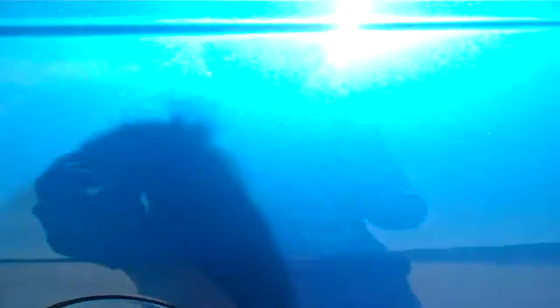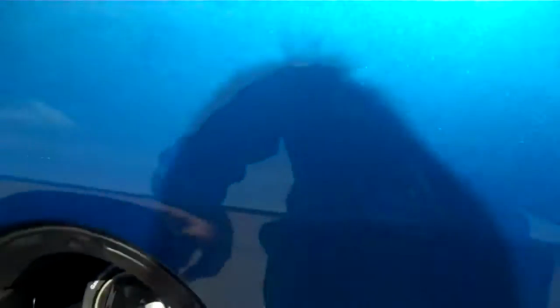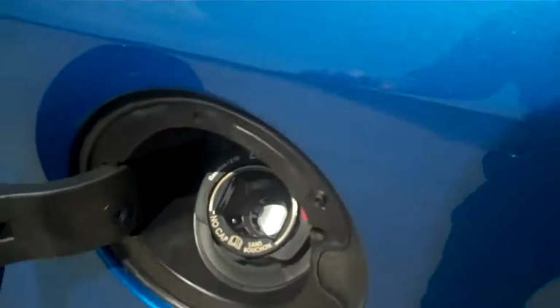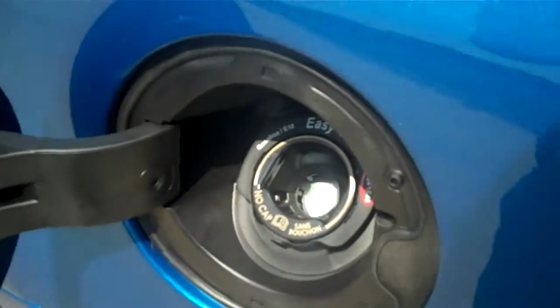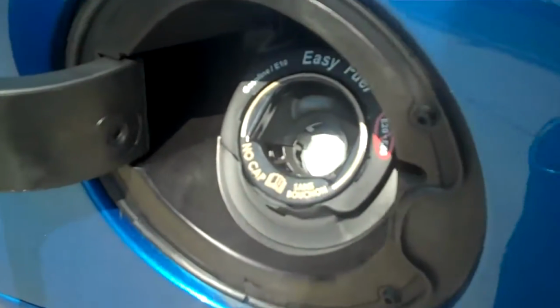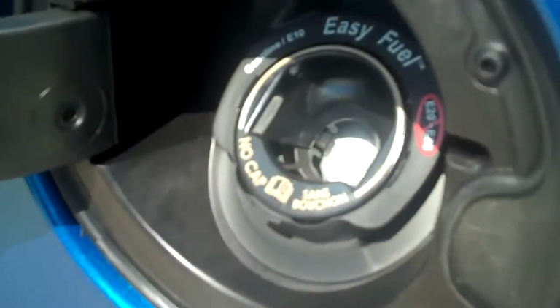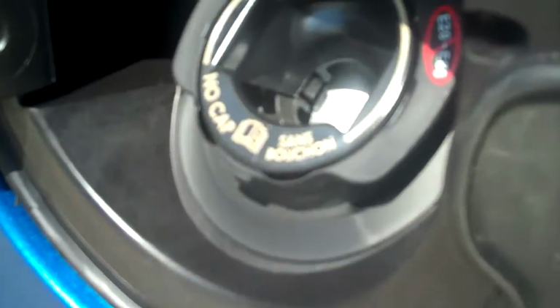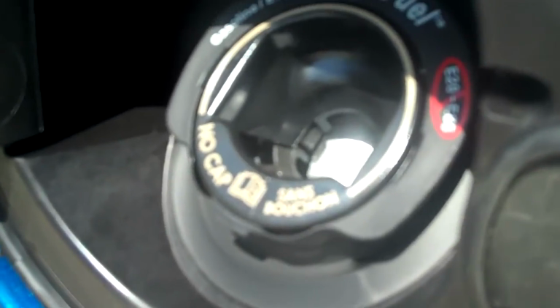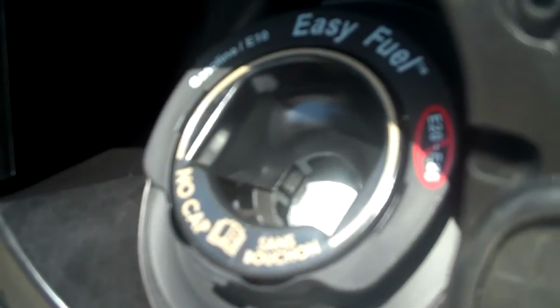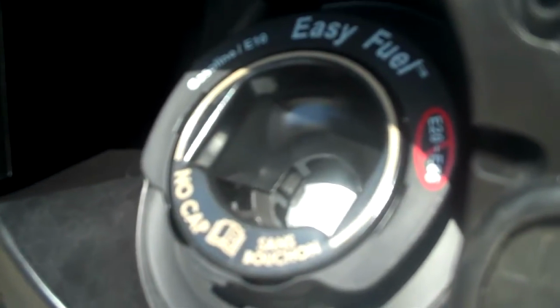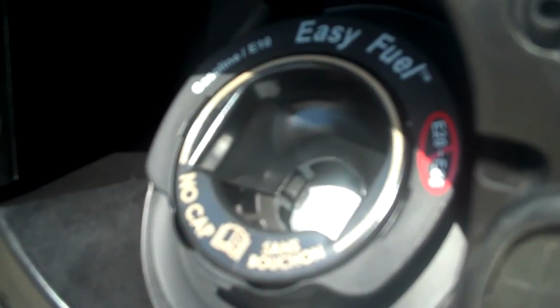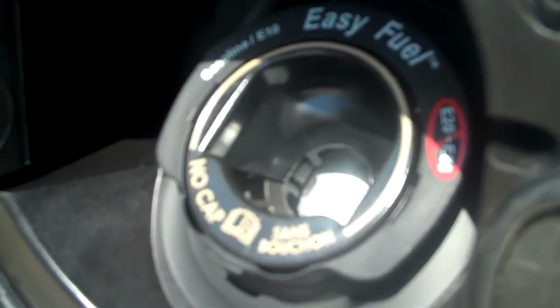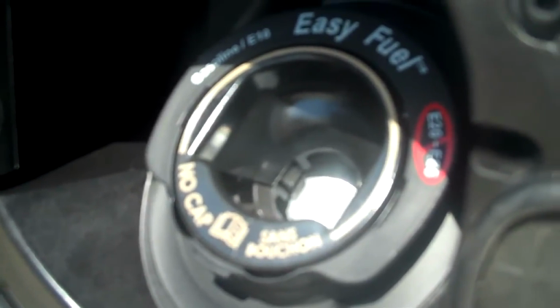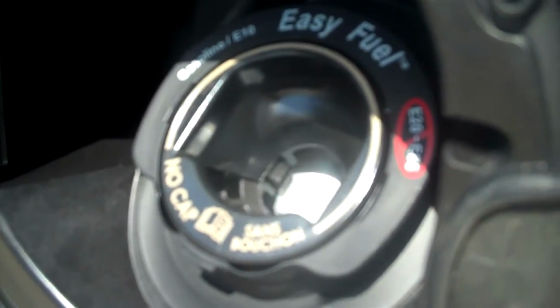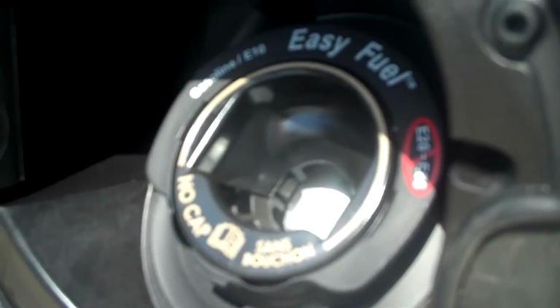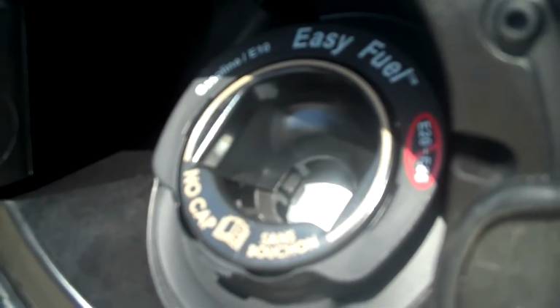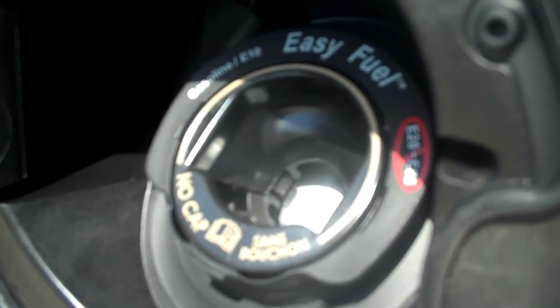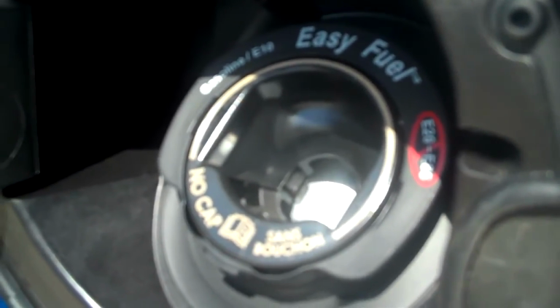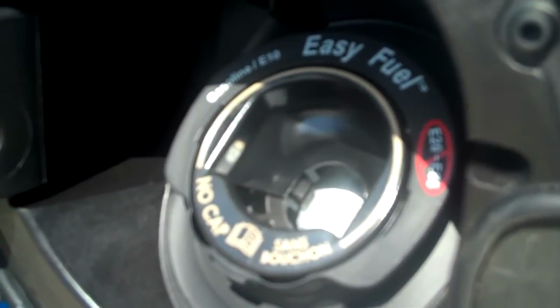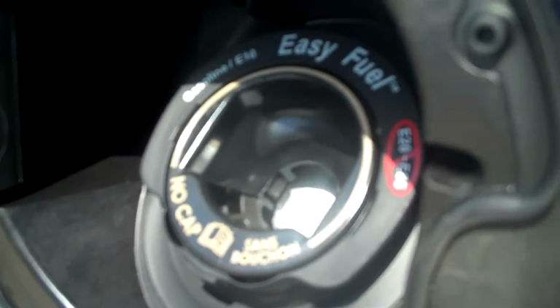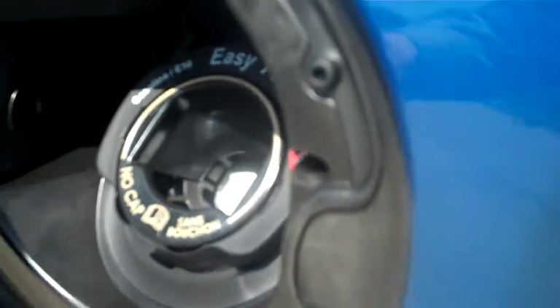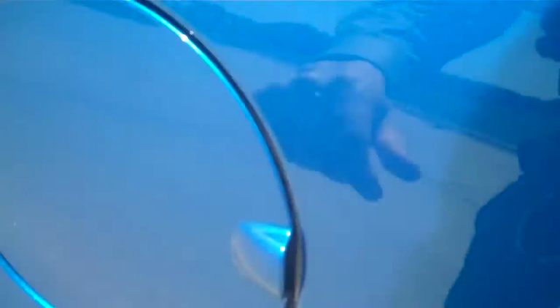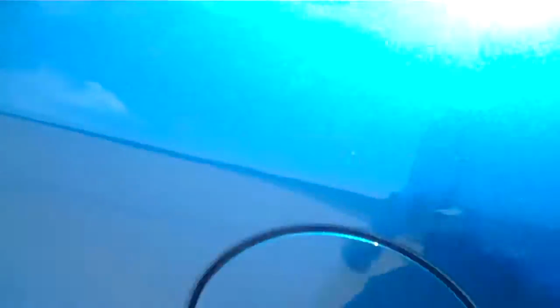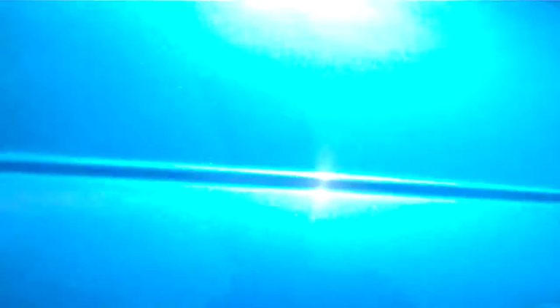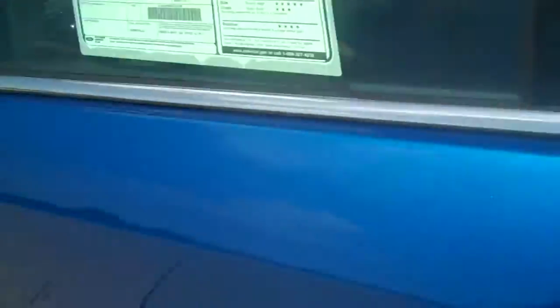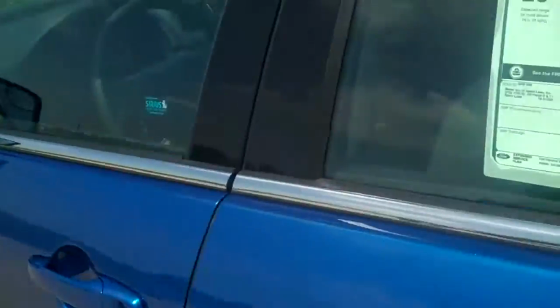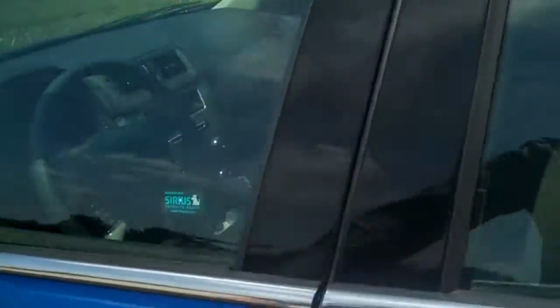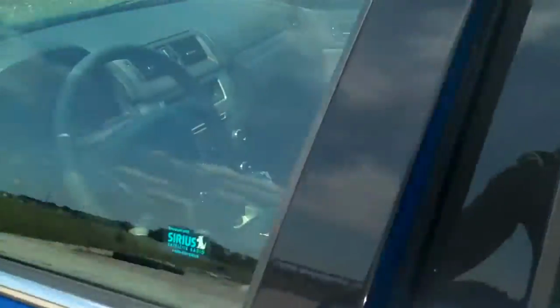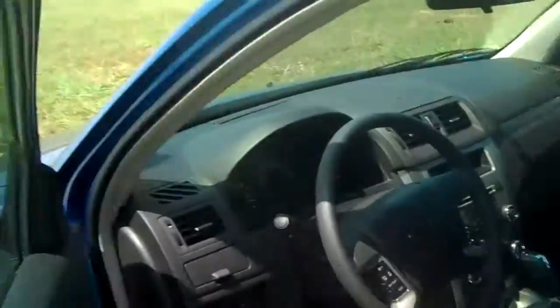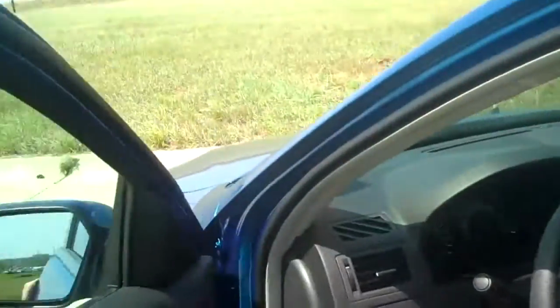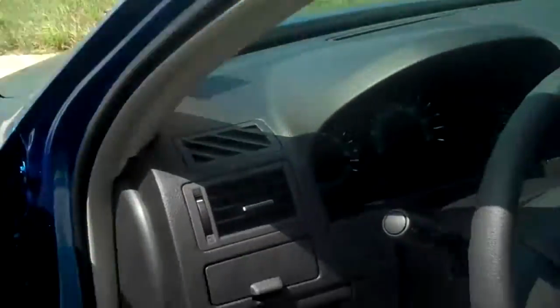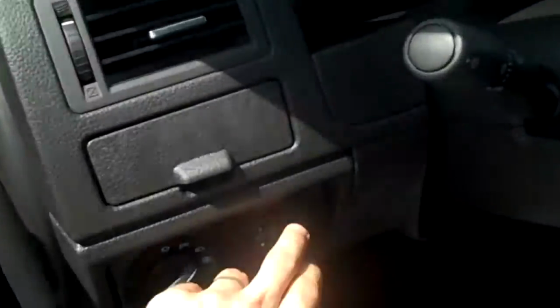There's what they call an easy fuel capless fuel filler, so there's no gas cap. Makes it really nice at the gas station — you're never going to get gas on your hands or lose a gas cap.